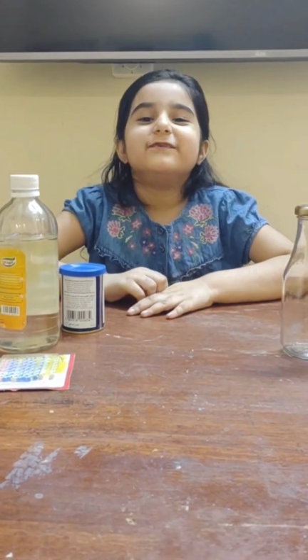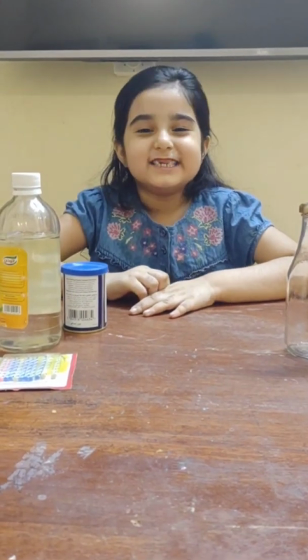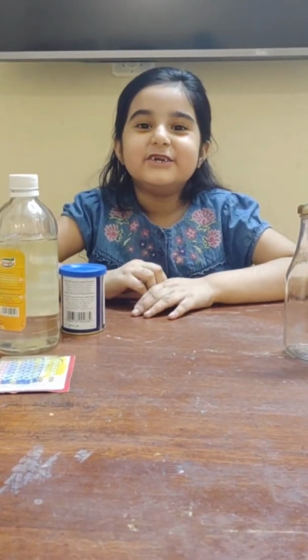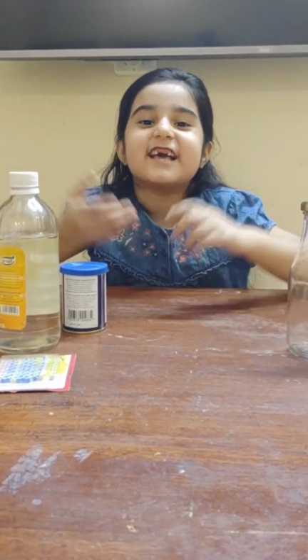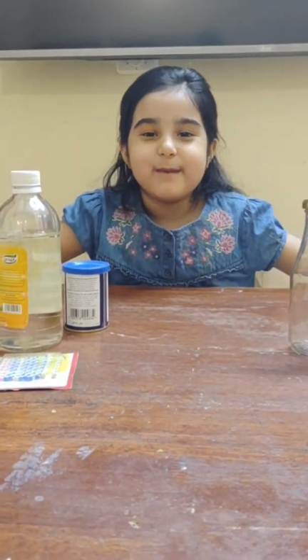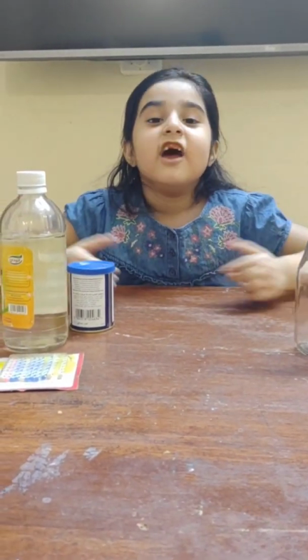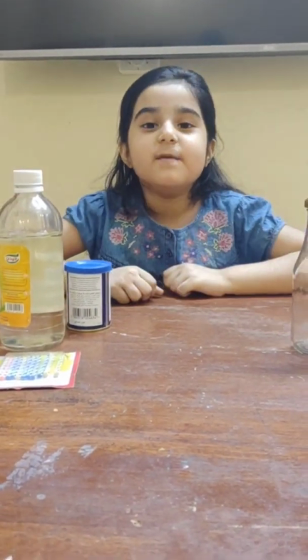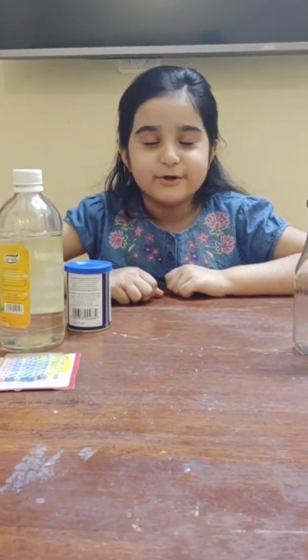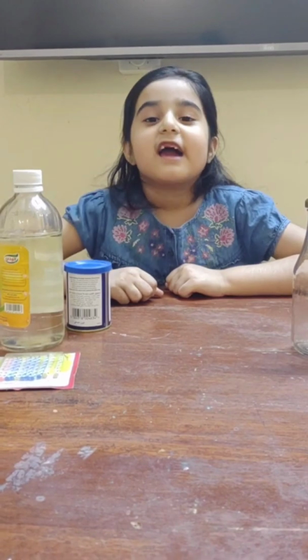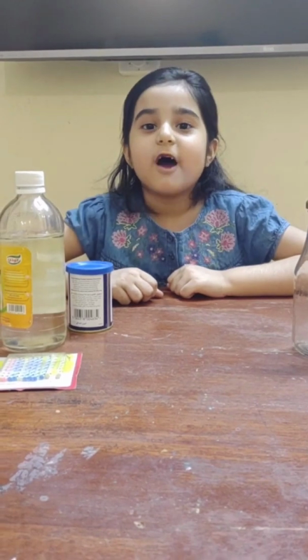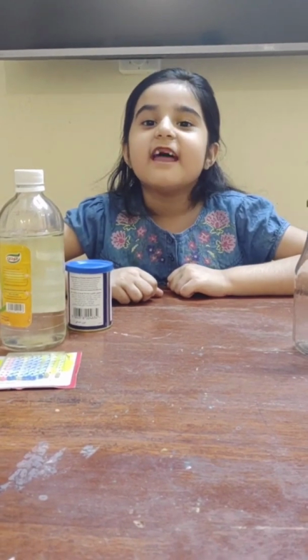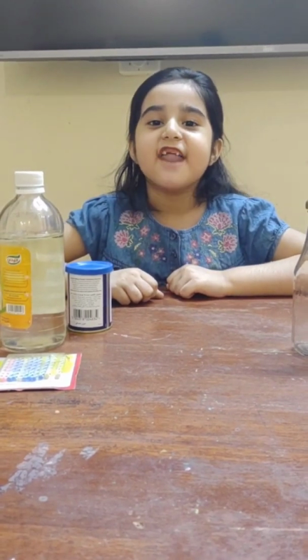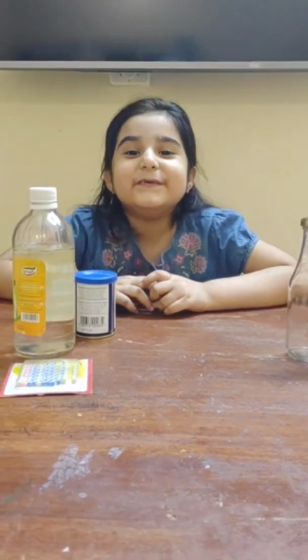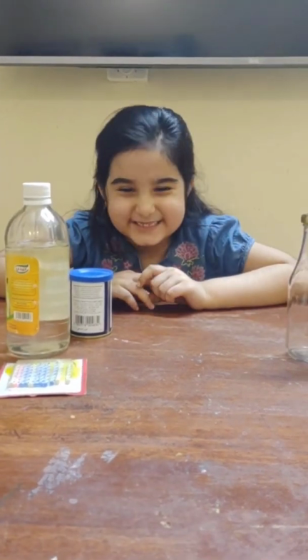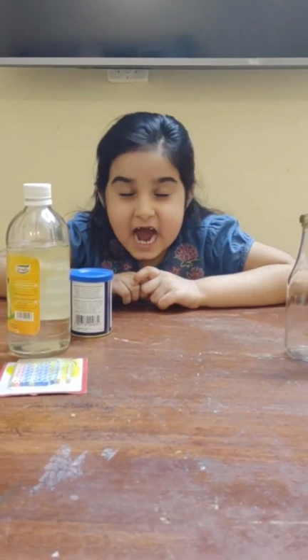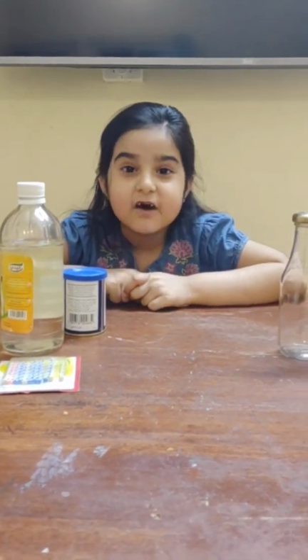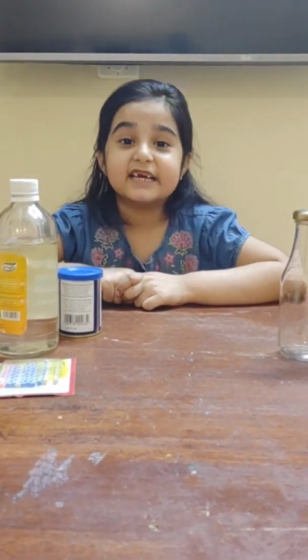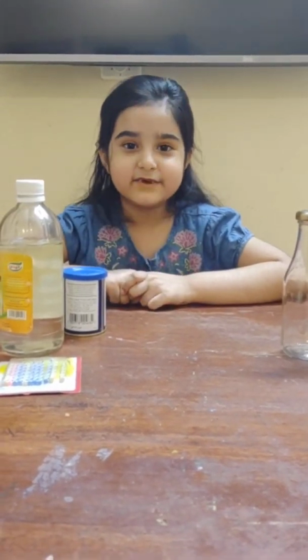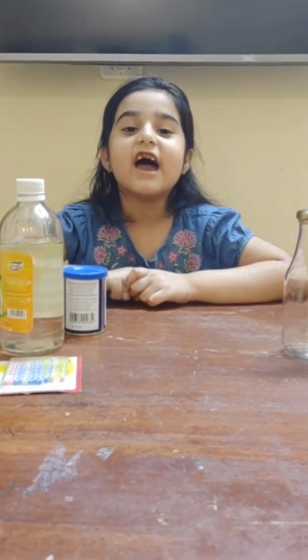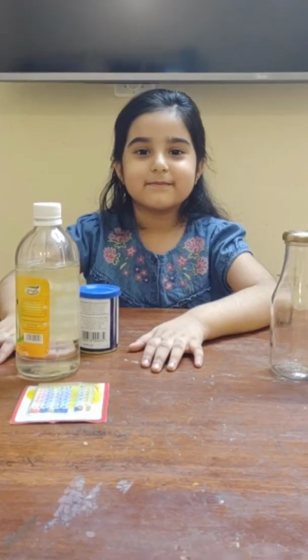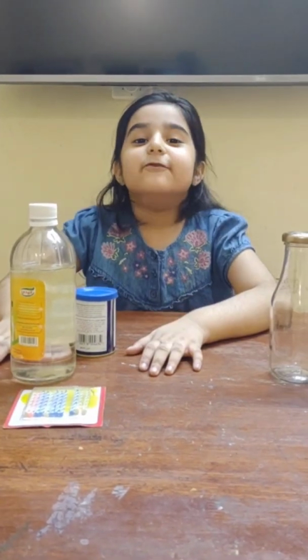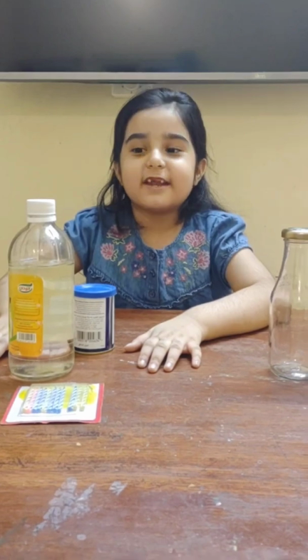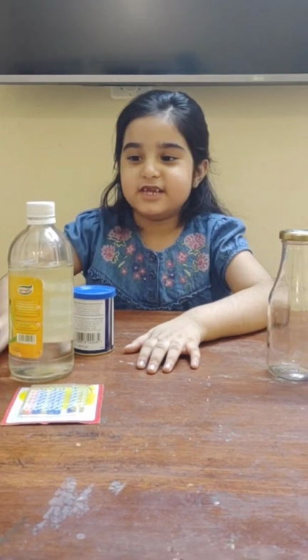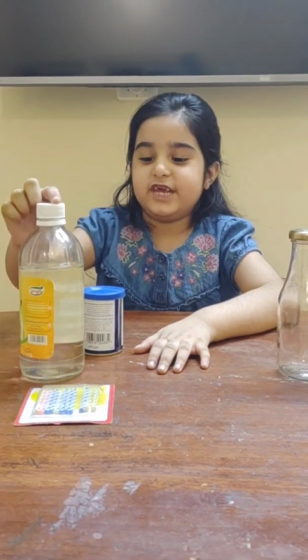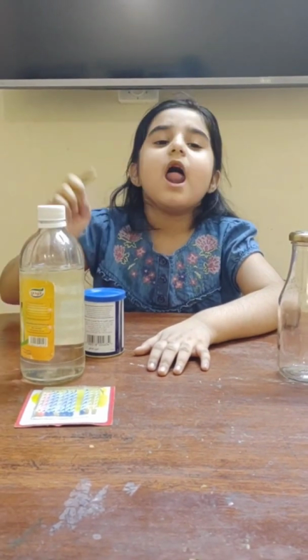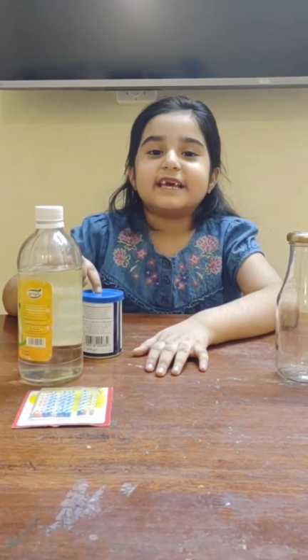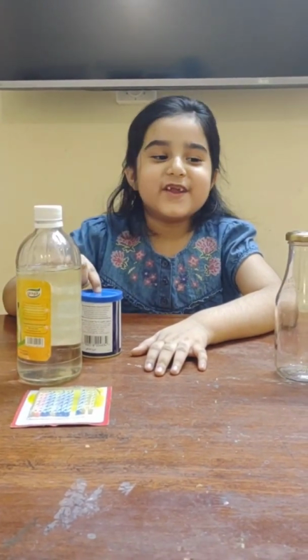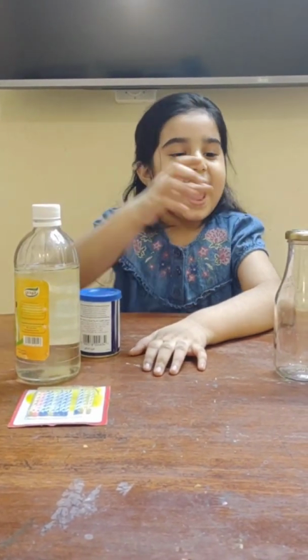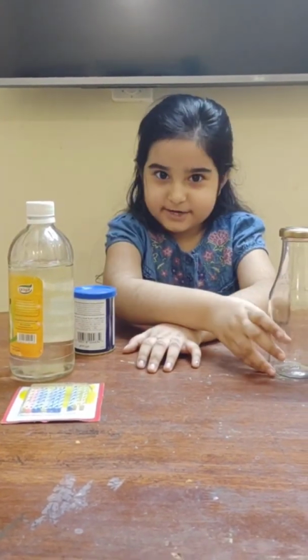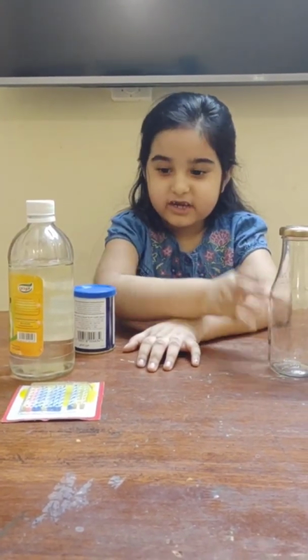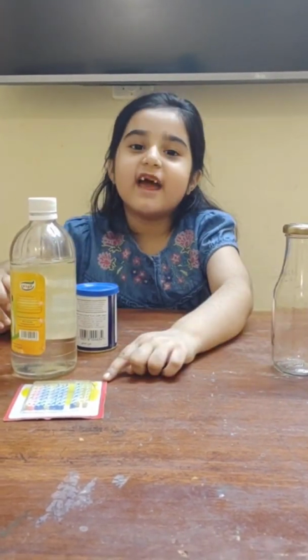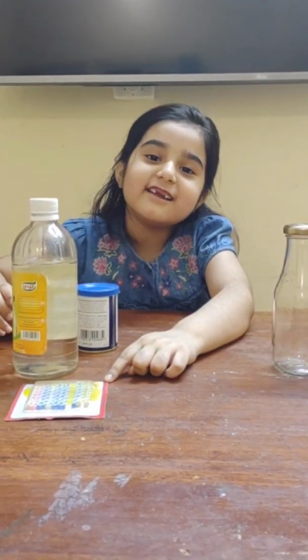So friends, in today's experiment we will produce carbon dioxide and we will see how it extinguishes a fire. For that we need vinegar, baking soda, one empty bottle, and candles.